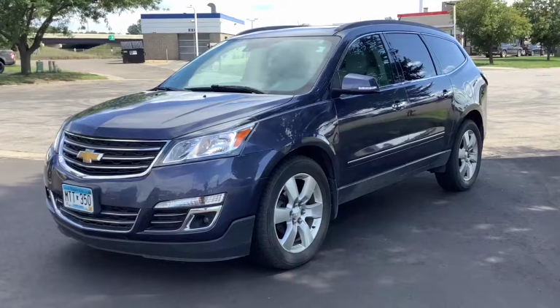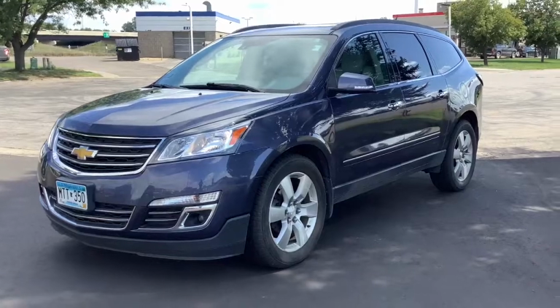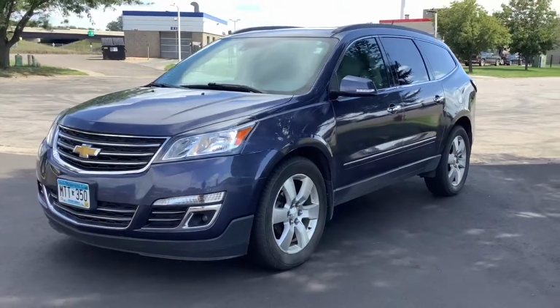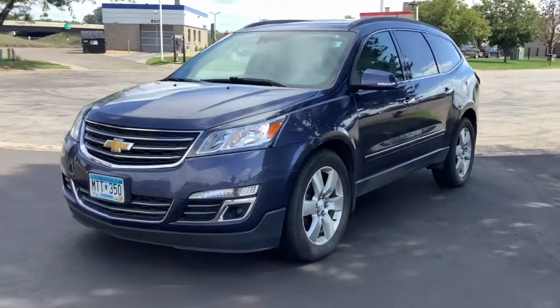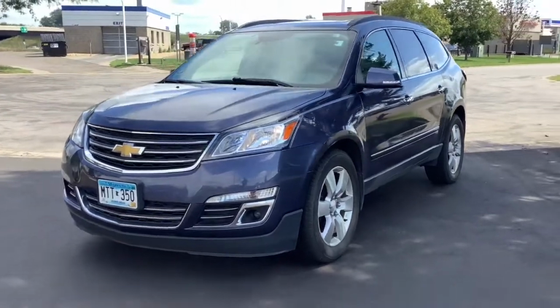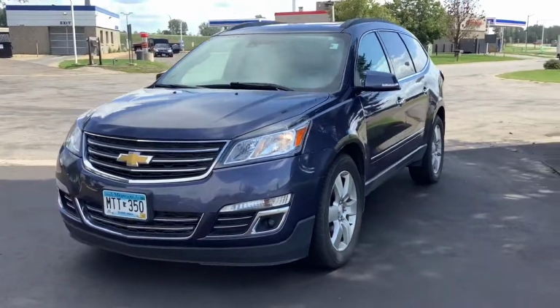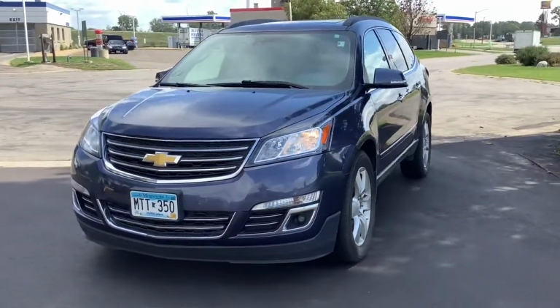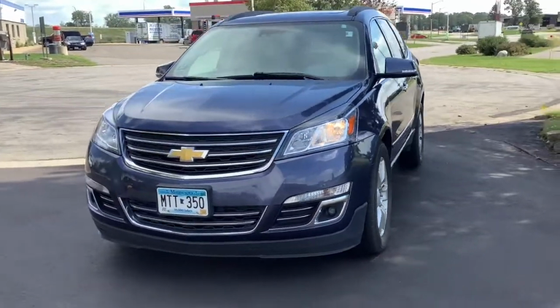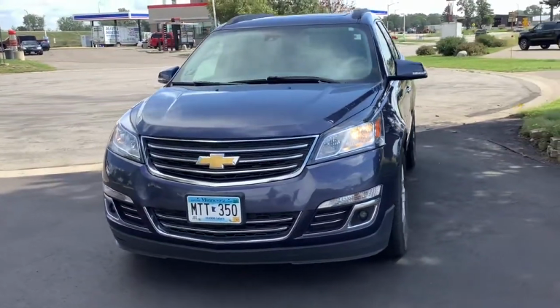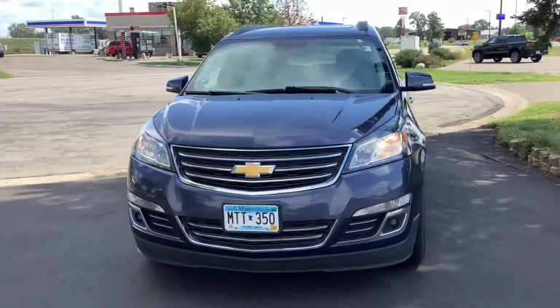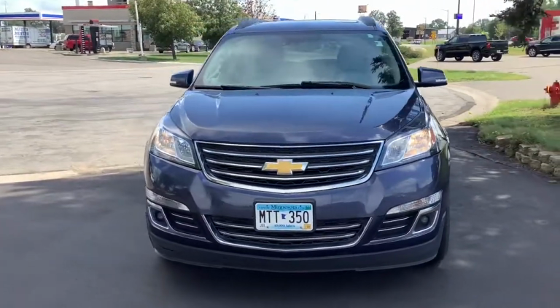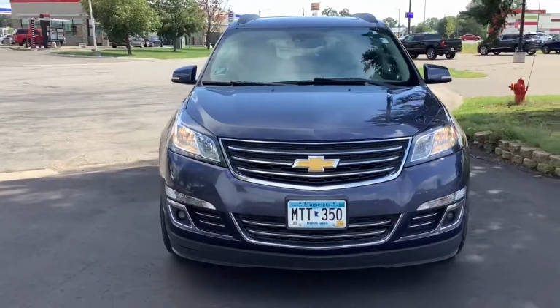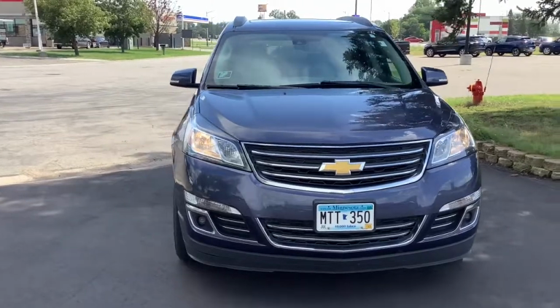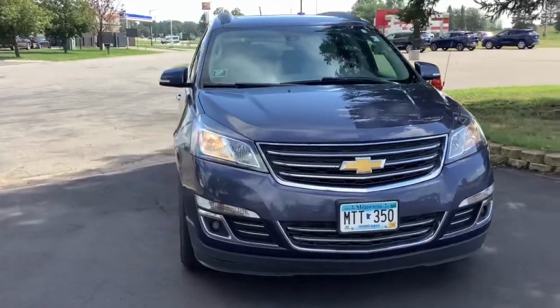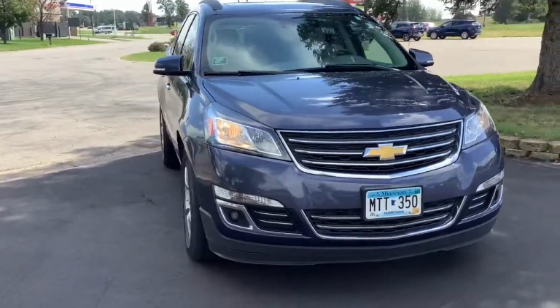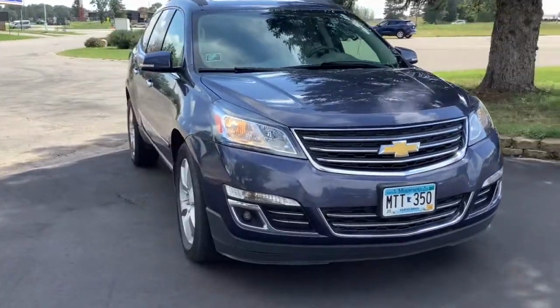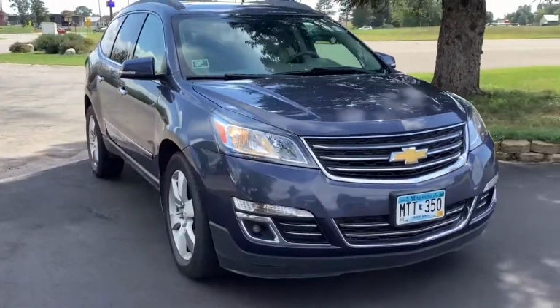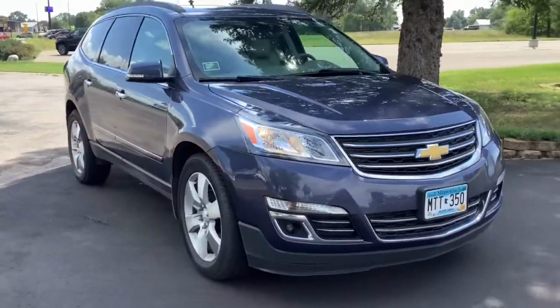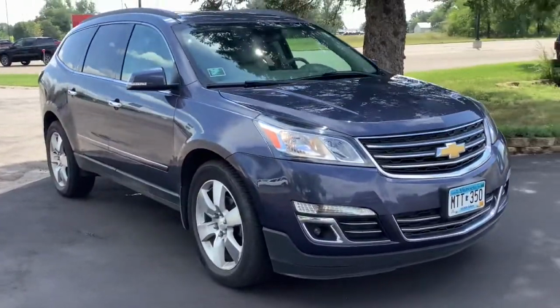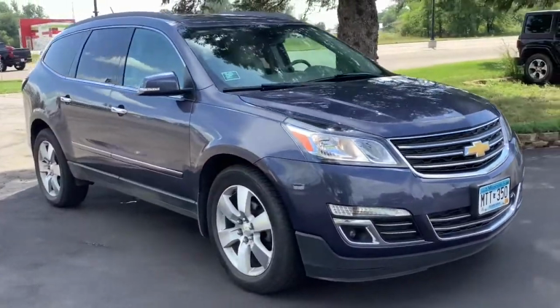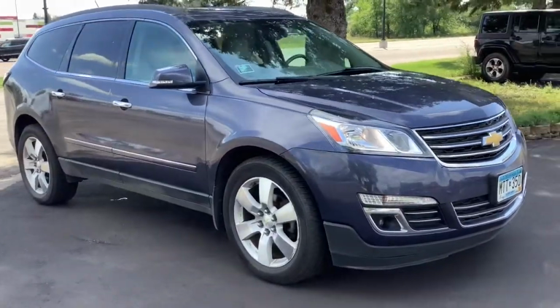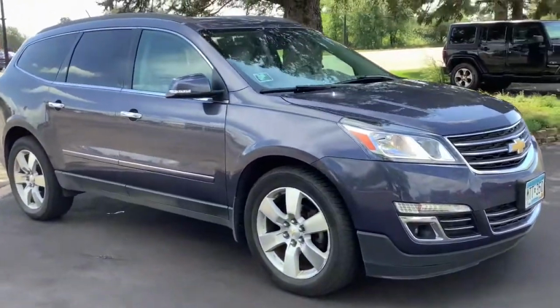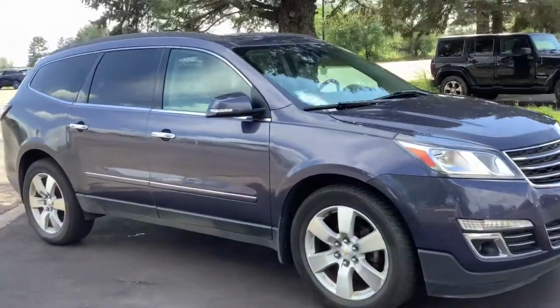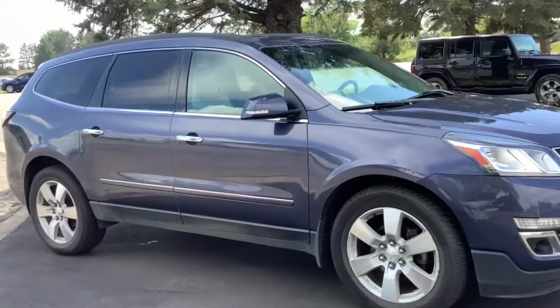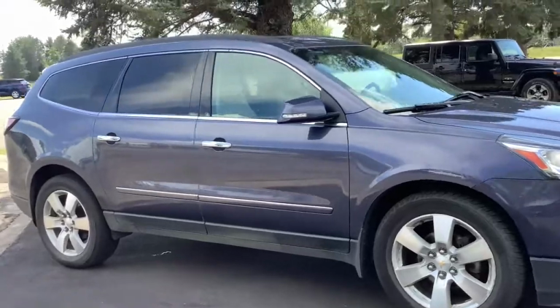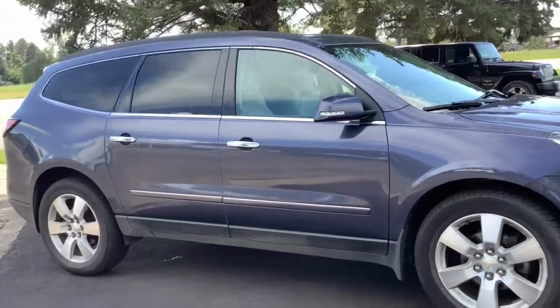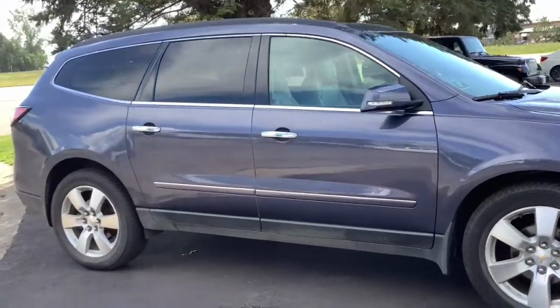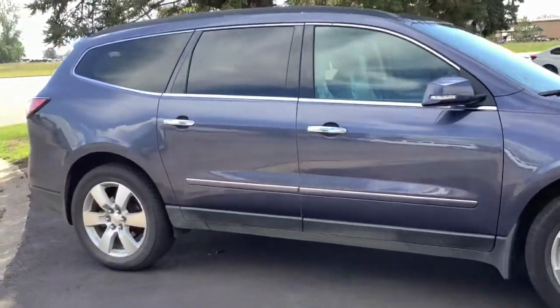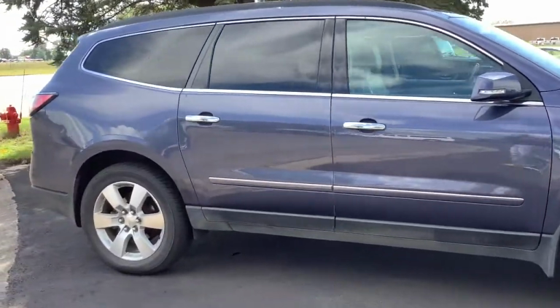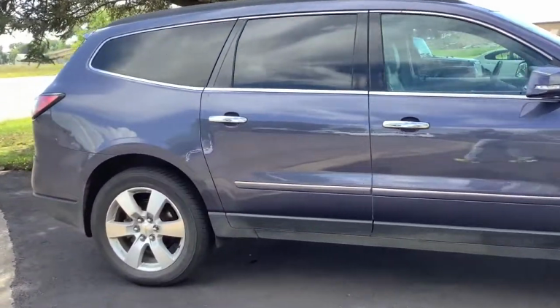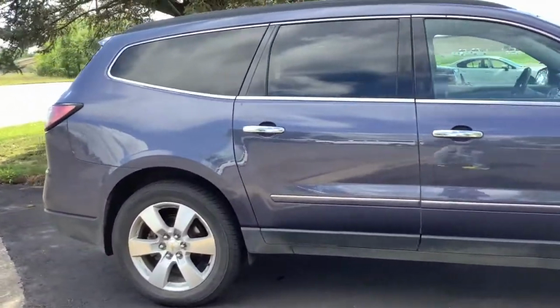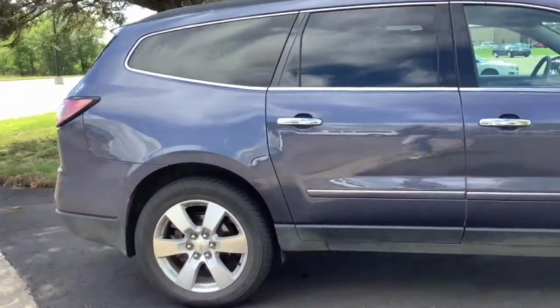Picture yourself in the 2014 Chevrolet Traverse. With less than 110,000 miles on the odometer, this vehicle provides excellent value. The Traverse is your calm, capable refuge in a hectic world.